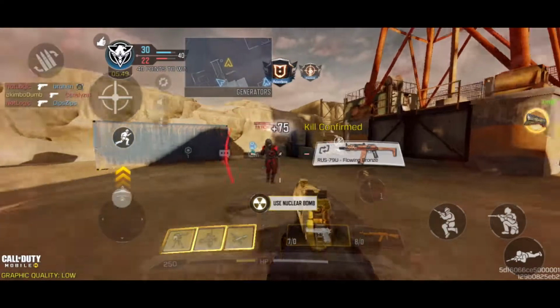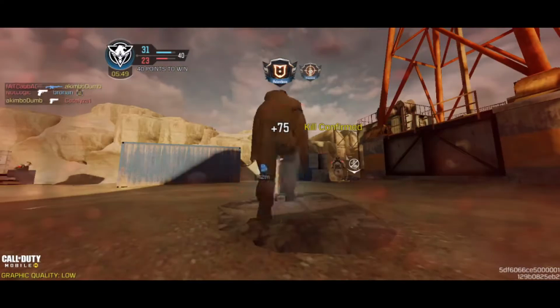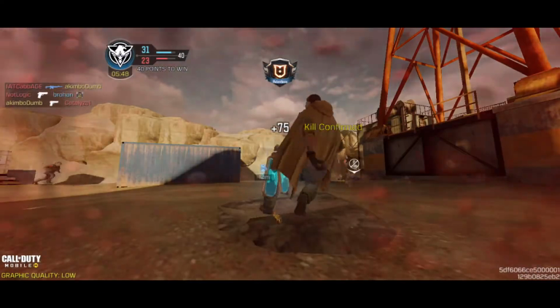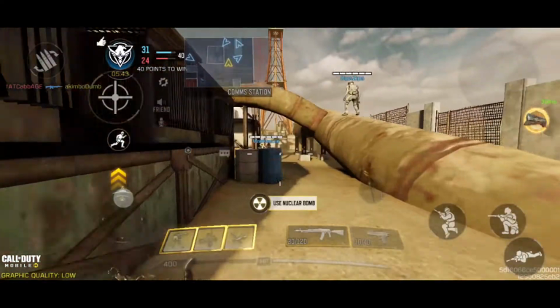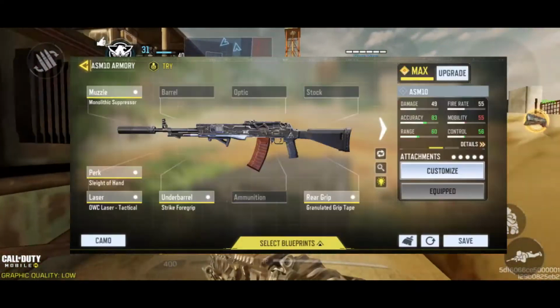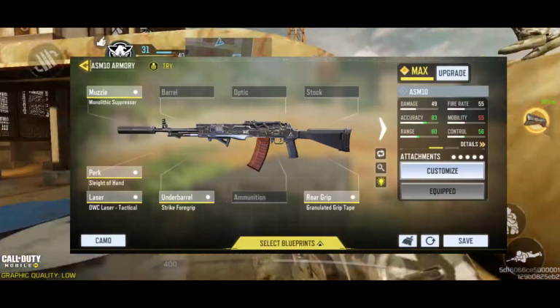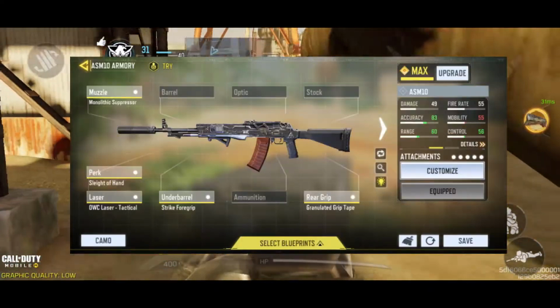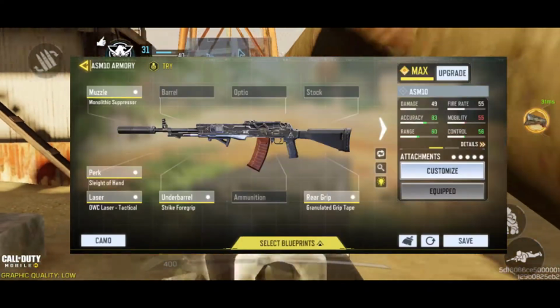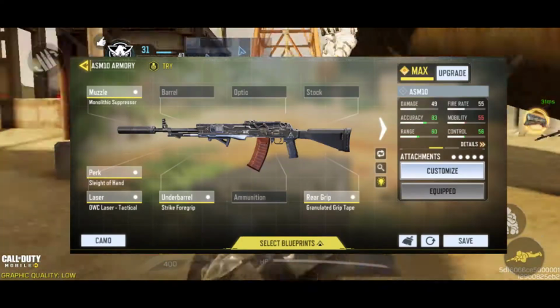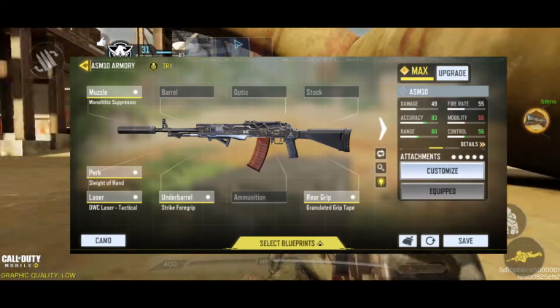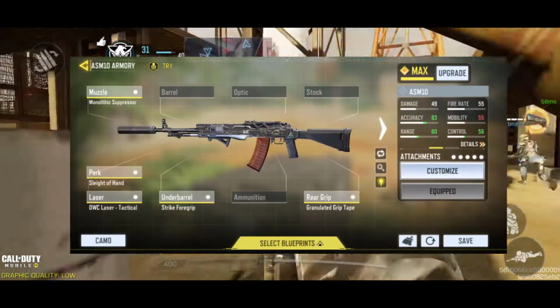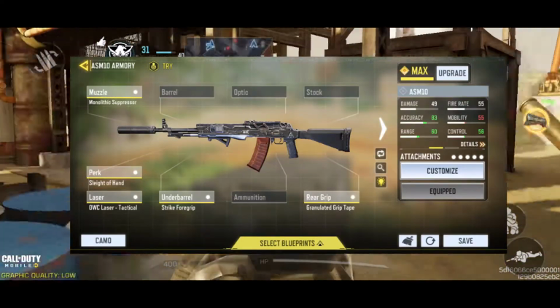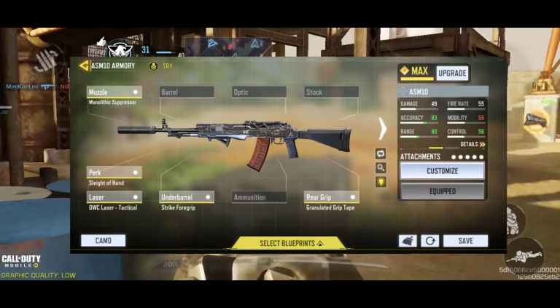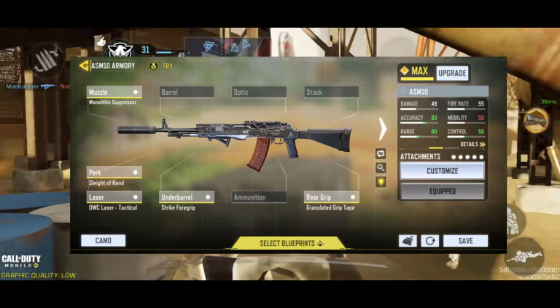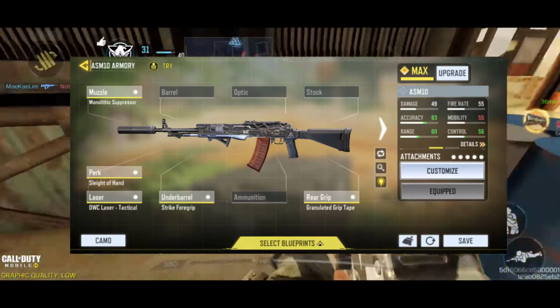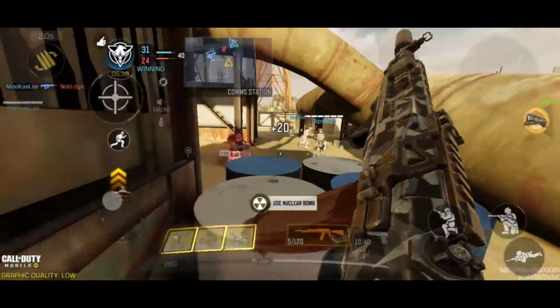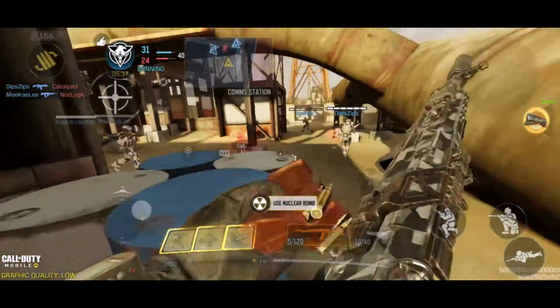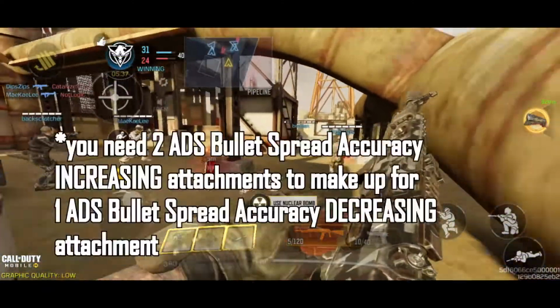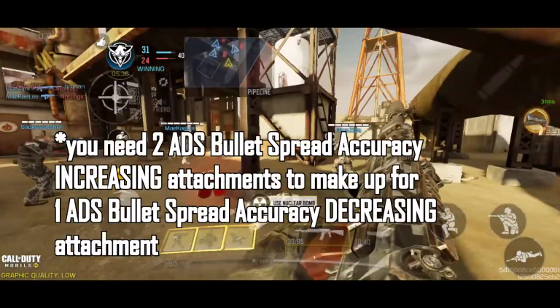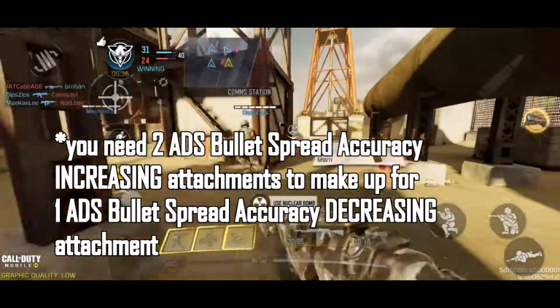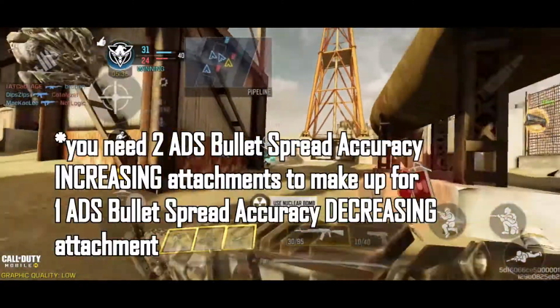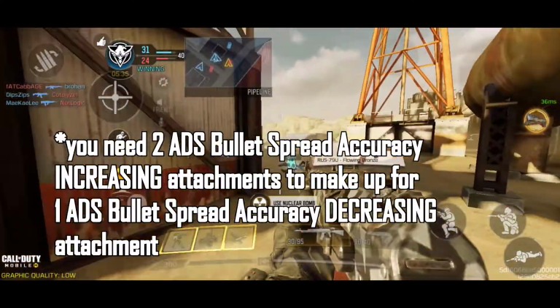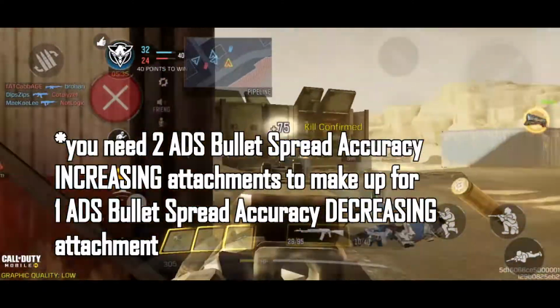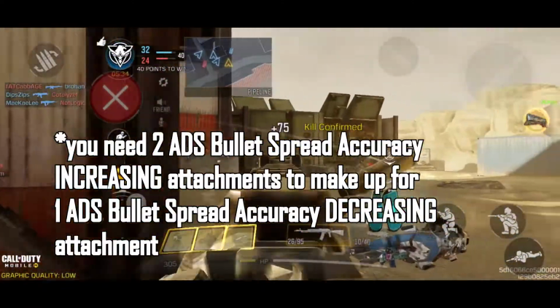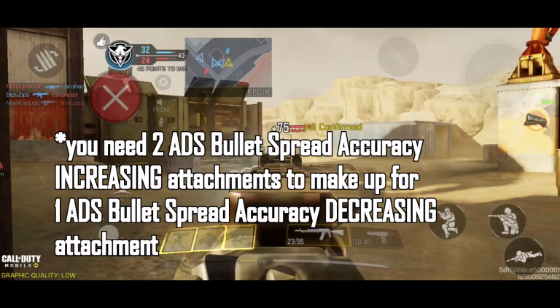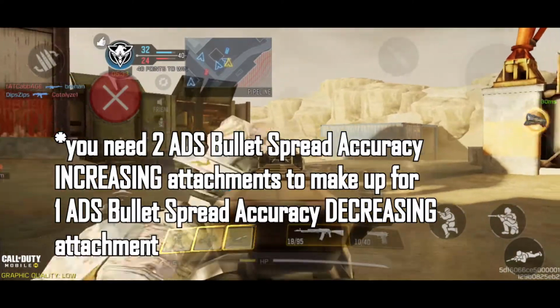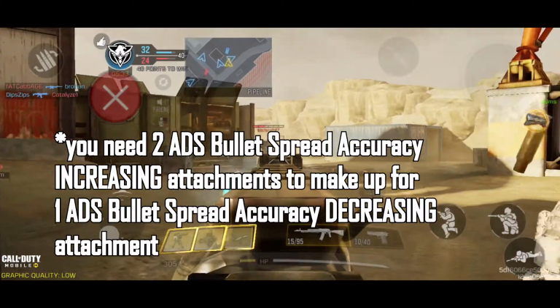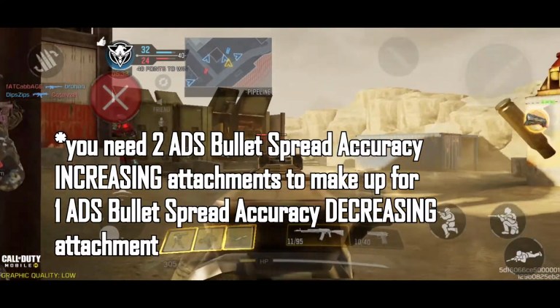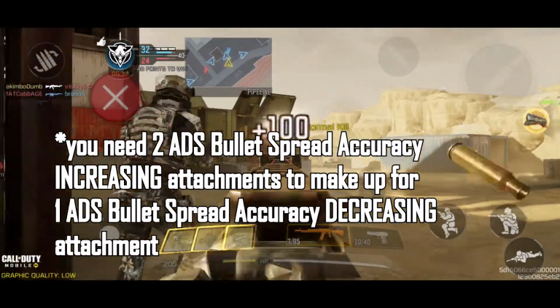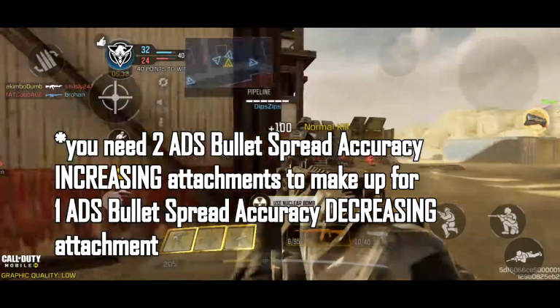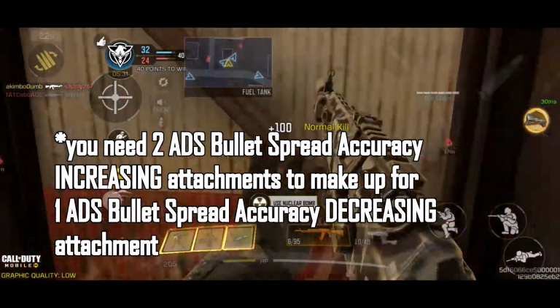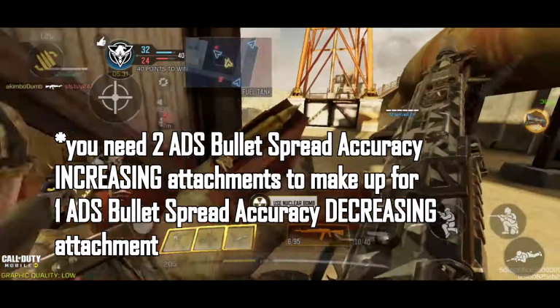As you can see, my ASM10 — I'm using a monolithic suppressor along with some accuracy-increasing attachments to not only make up for the accuracy downside of the monolithic but also make the gun better in terms of accuracy — but it's kind of slow.